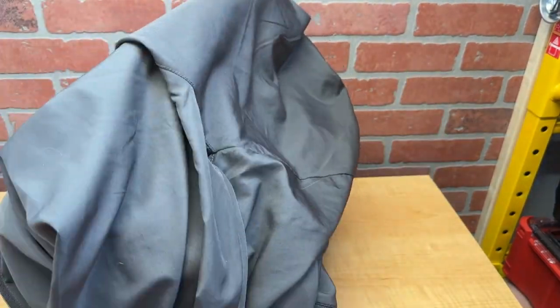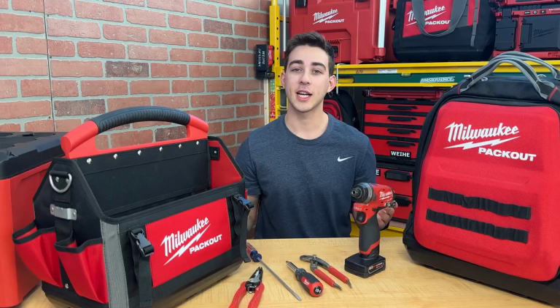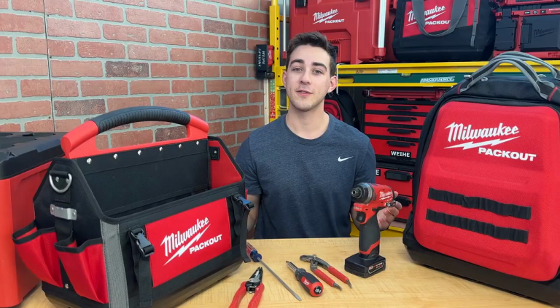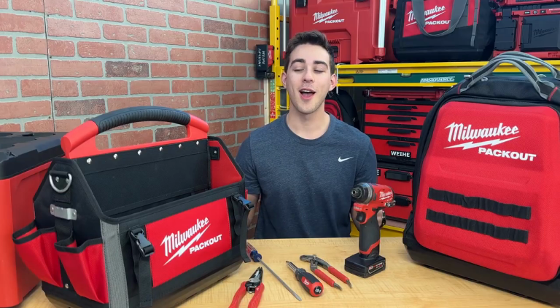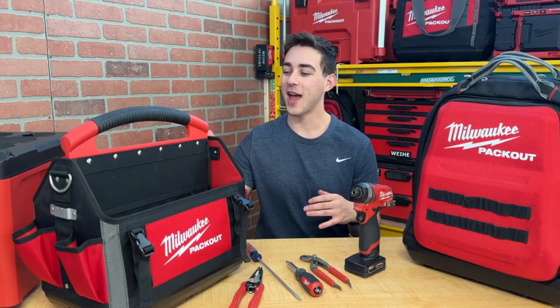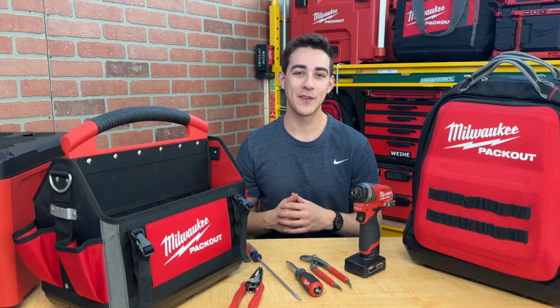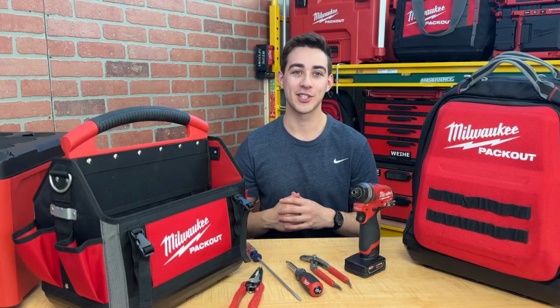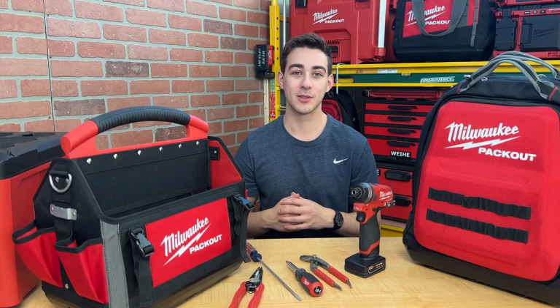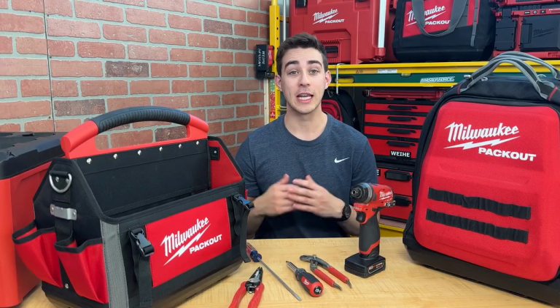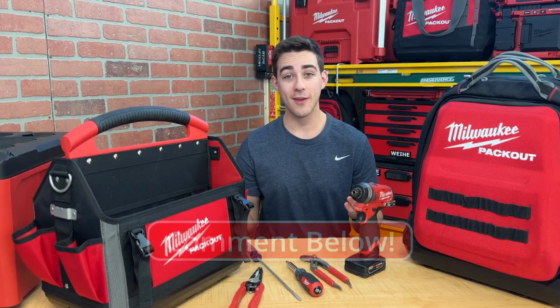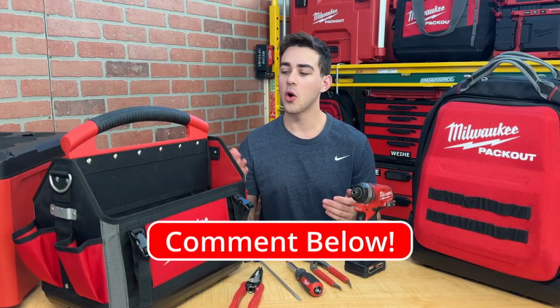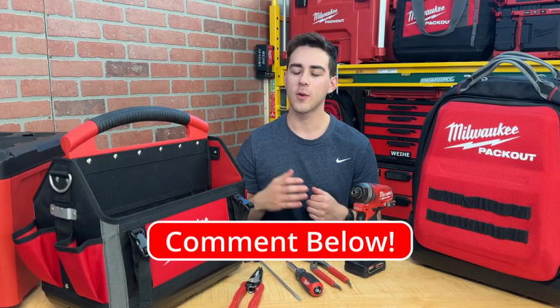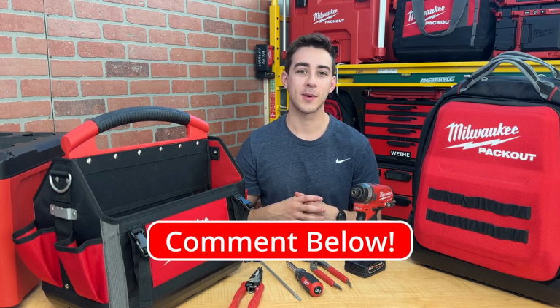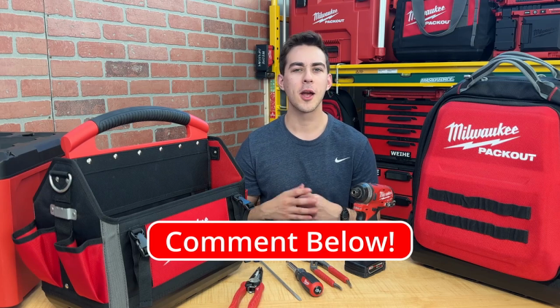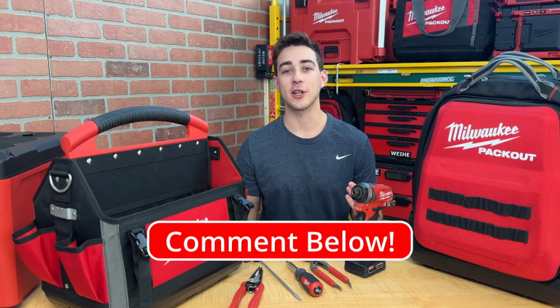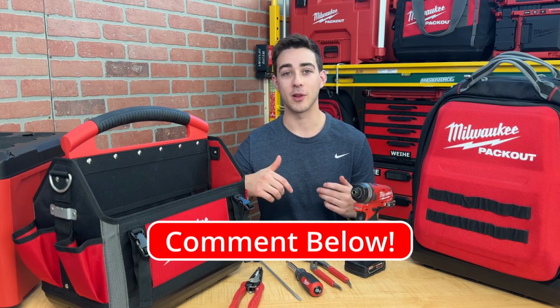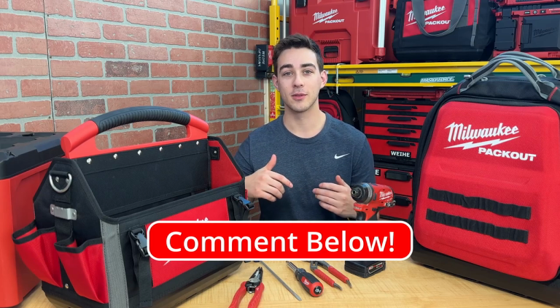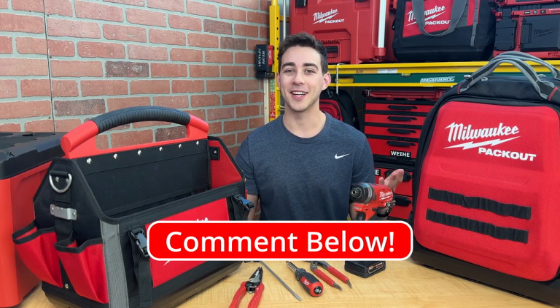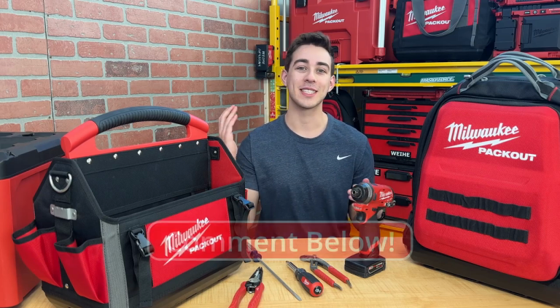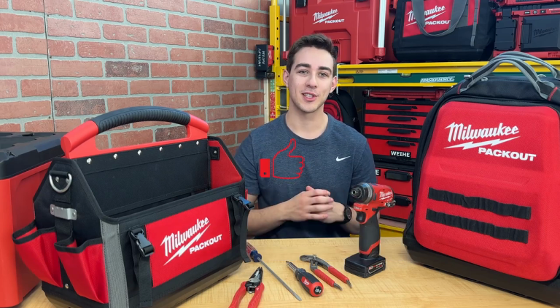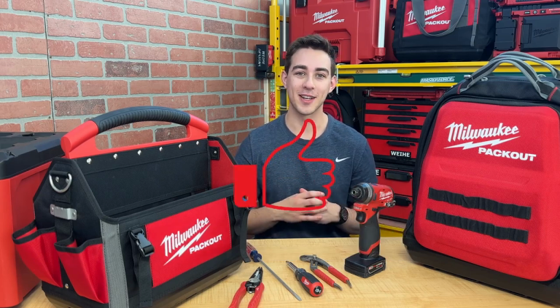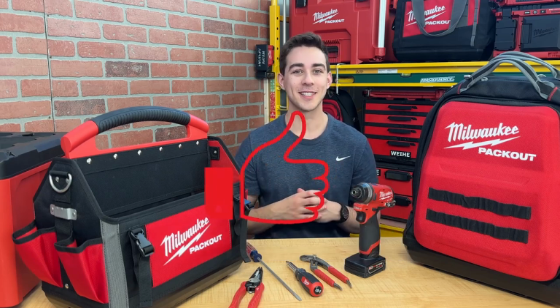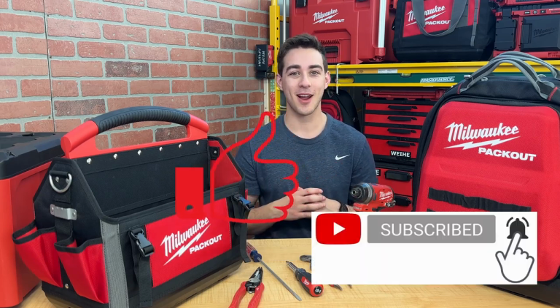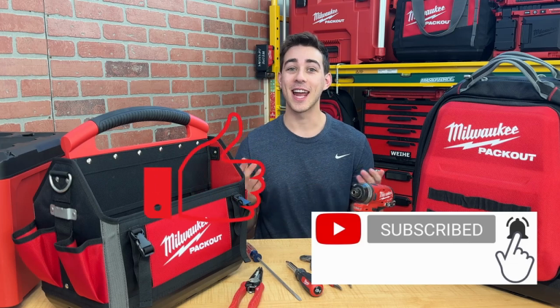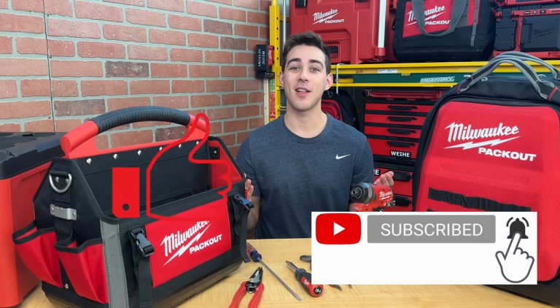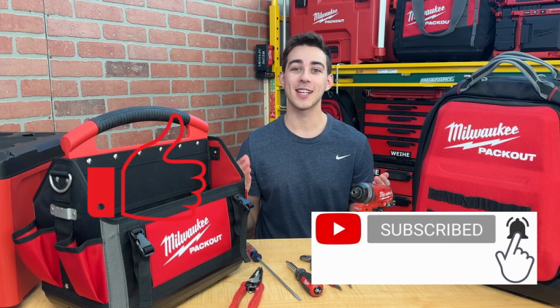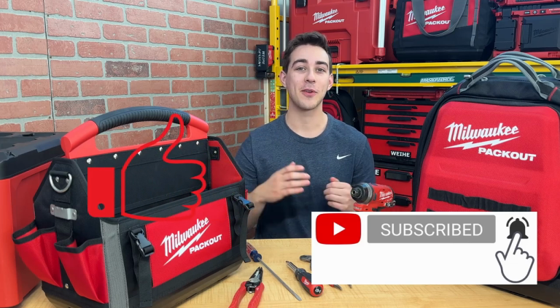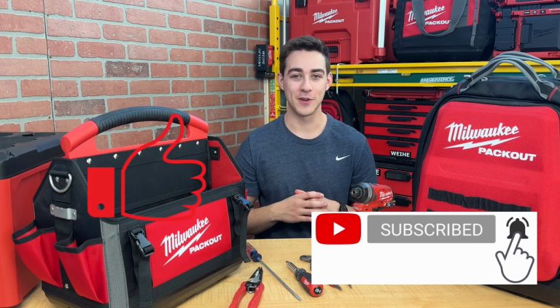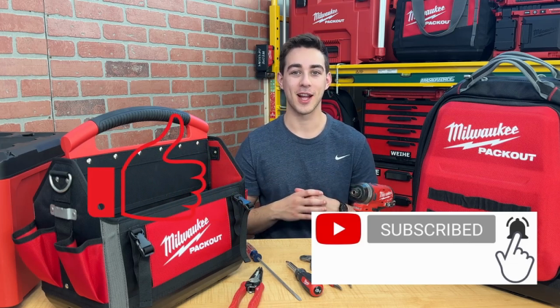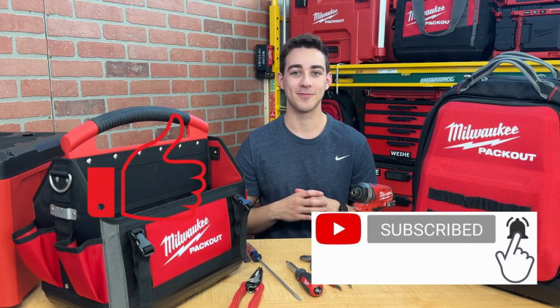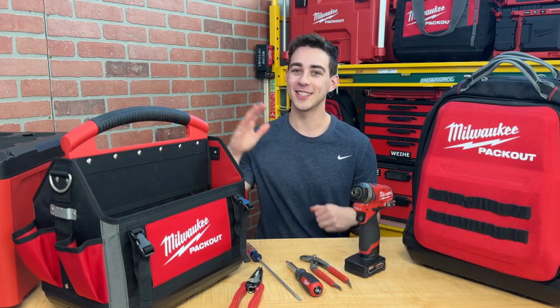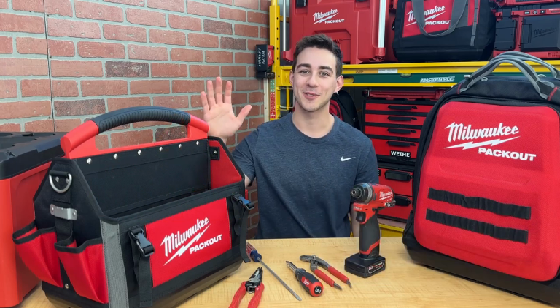Thanks for checking out this video on the Packout 15-inch tote. If you have one or have questions about it, make sure to comment below. As always, smash the like button, subscribe, and hit the bell icon to get notified of future tool content. See you in the next one!